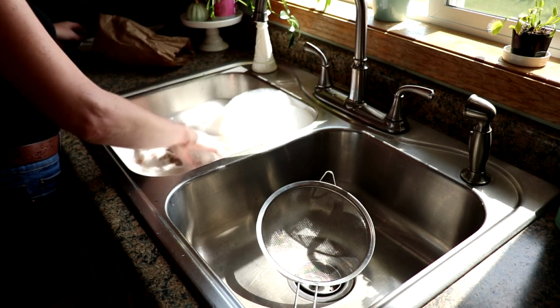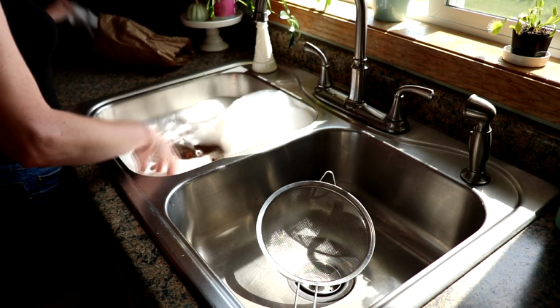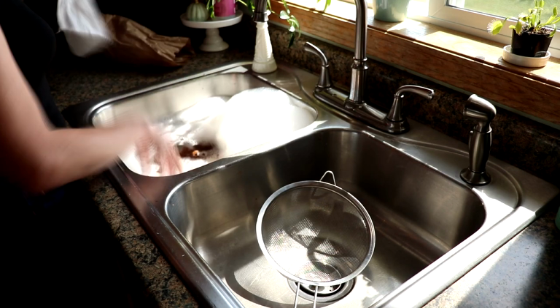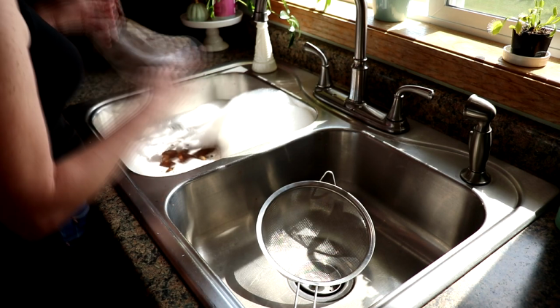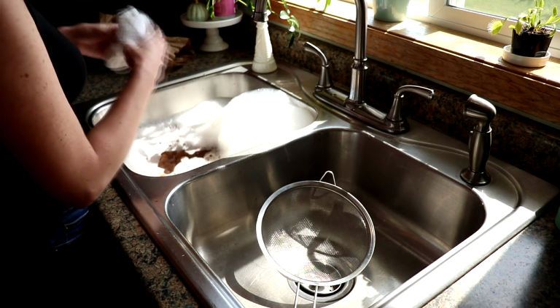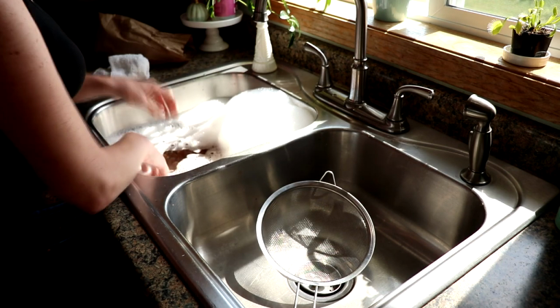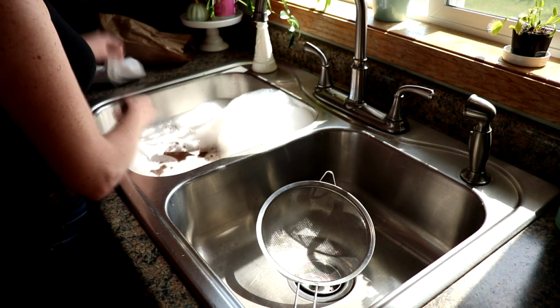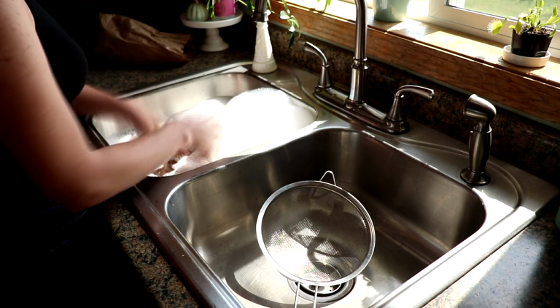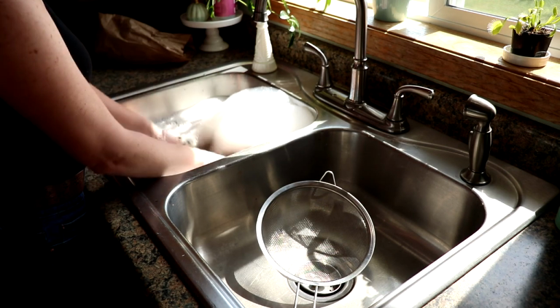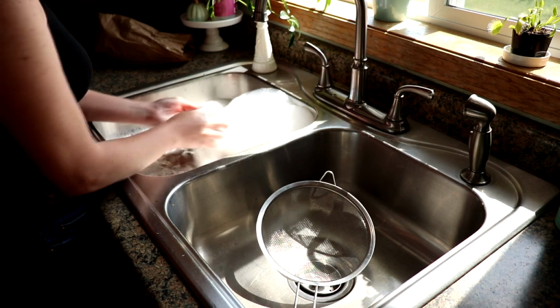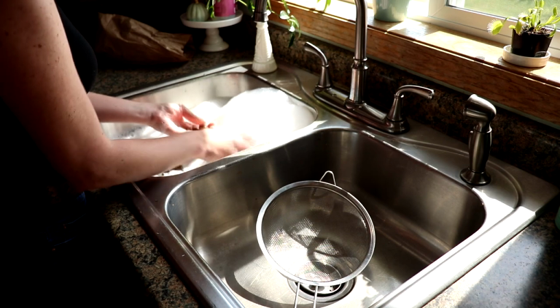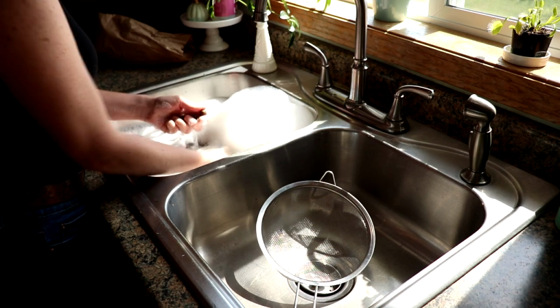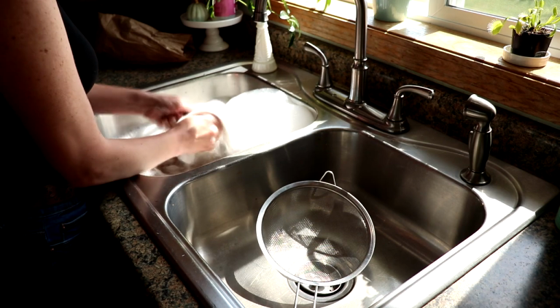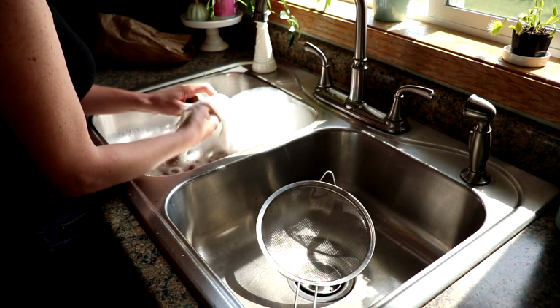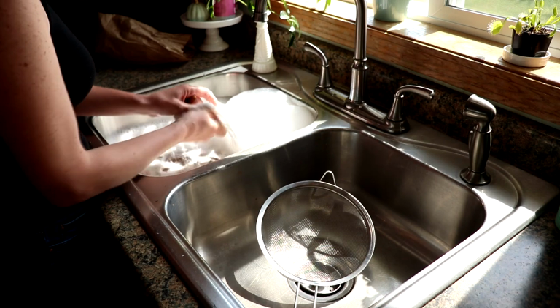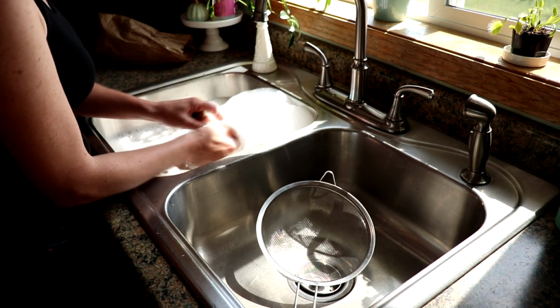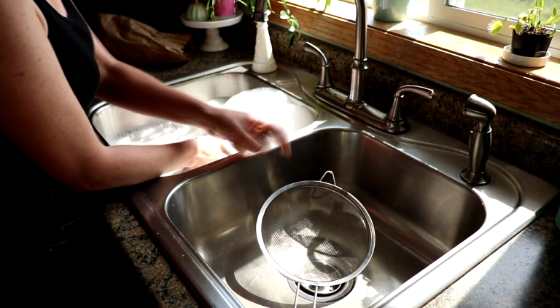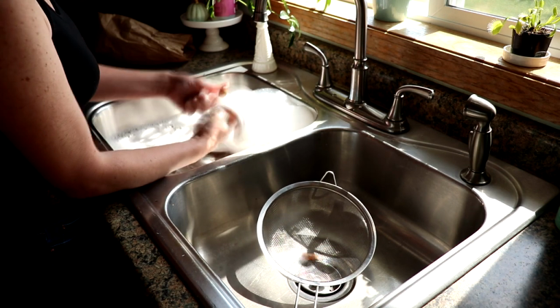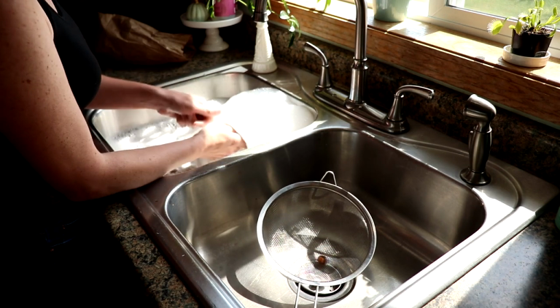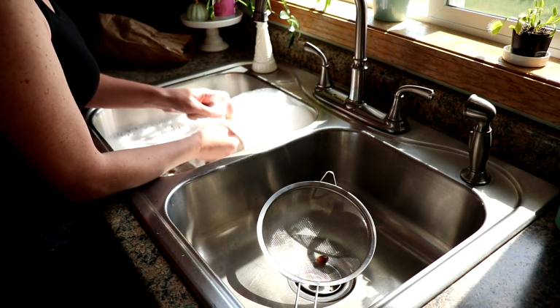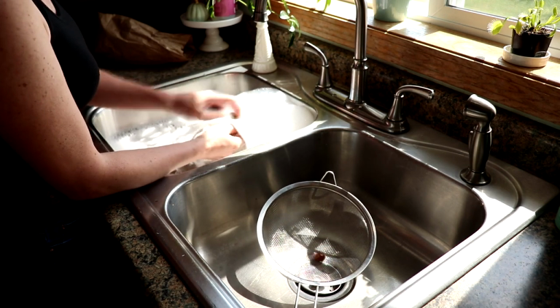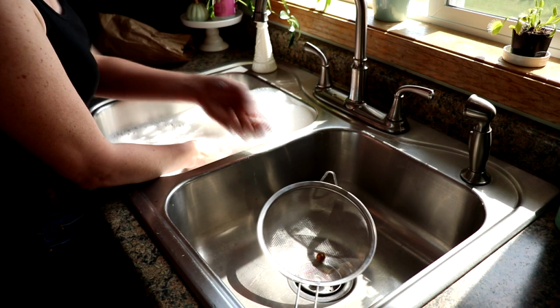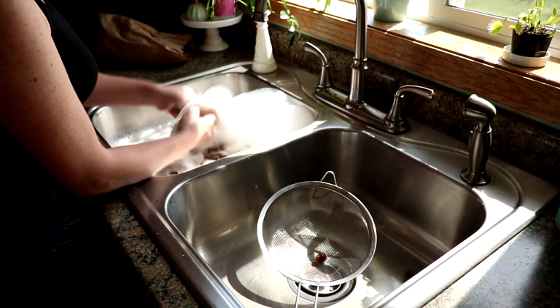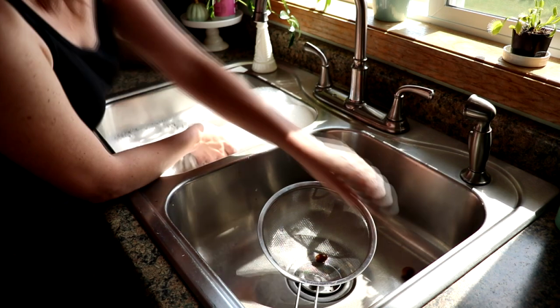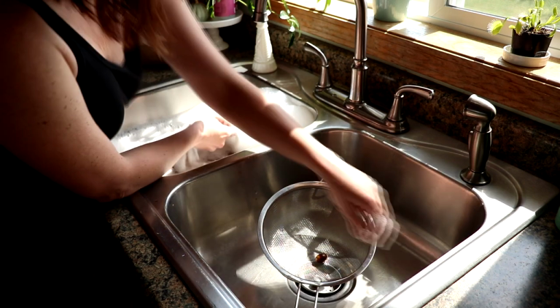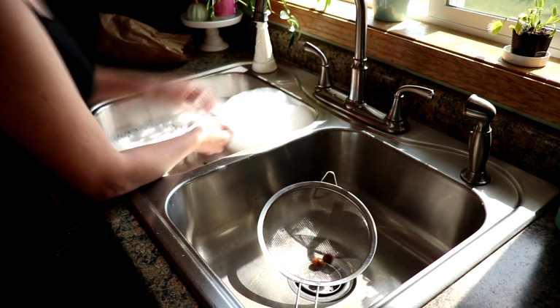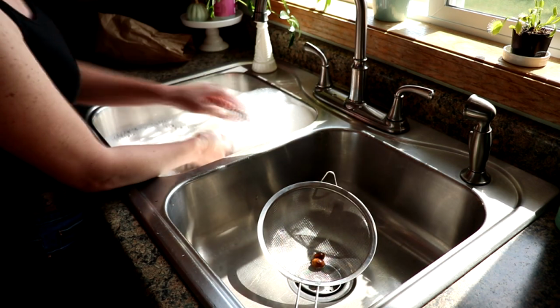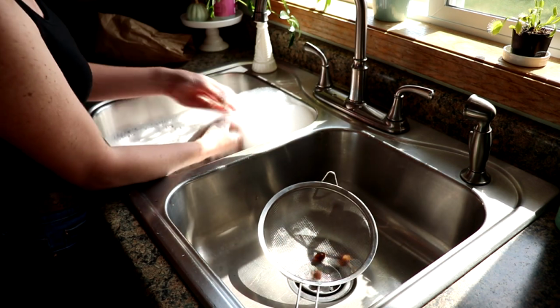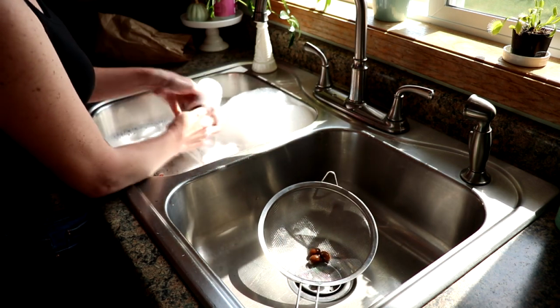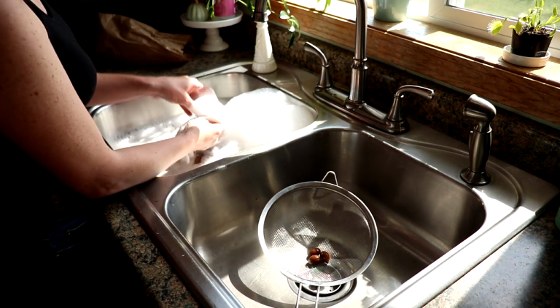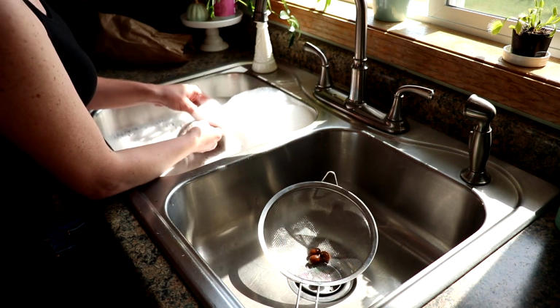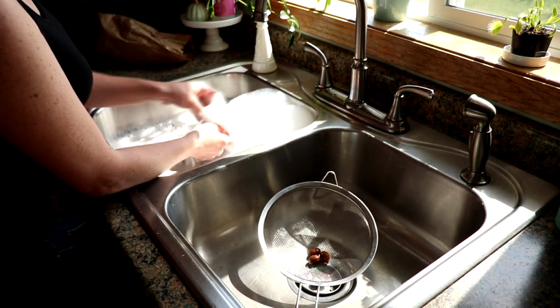First up, we are going to throw them in the sink with some soapy water and wash them all one by one to get all the dirt off, making sure that we remove any that have bug holes or are cracked, and get them good and clean.